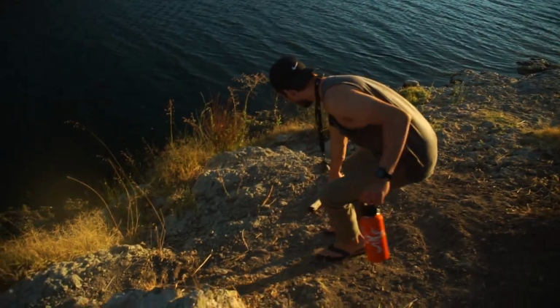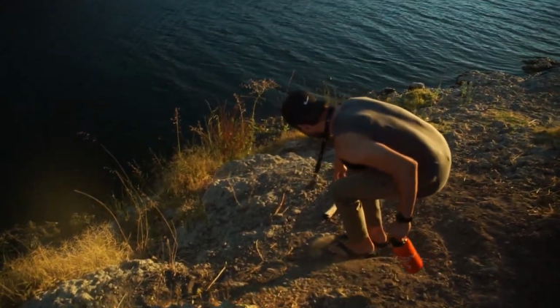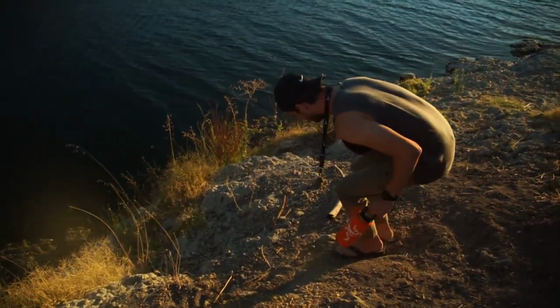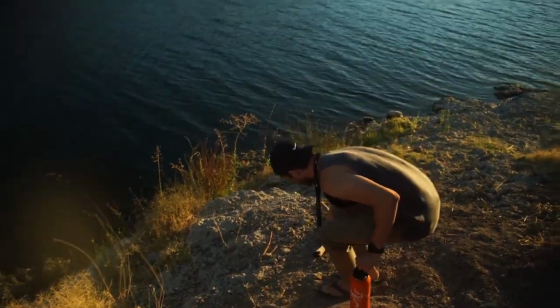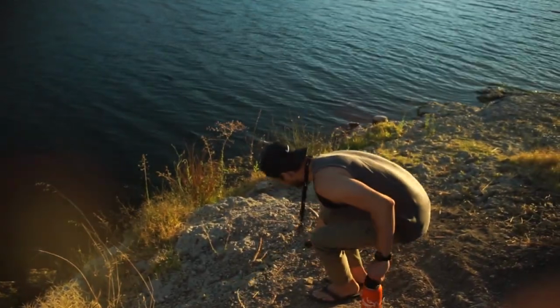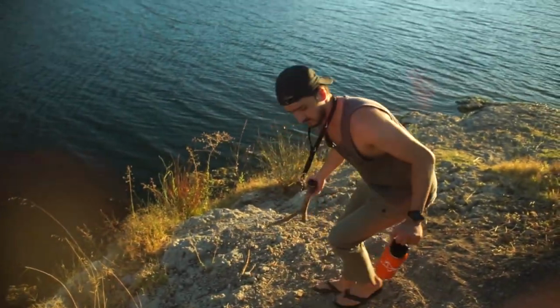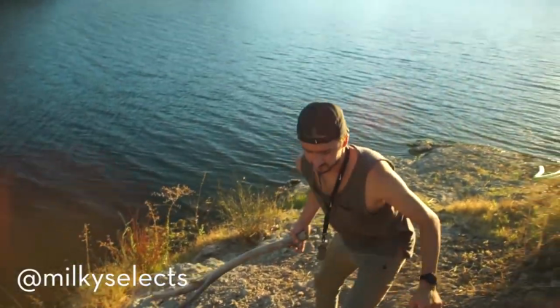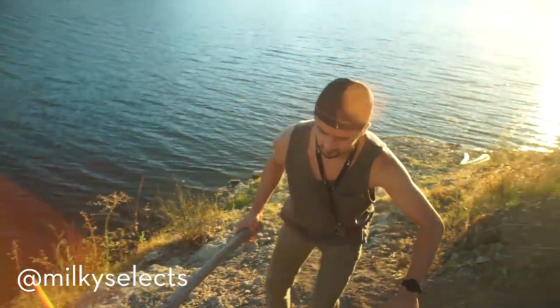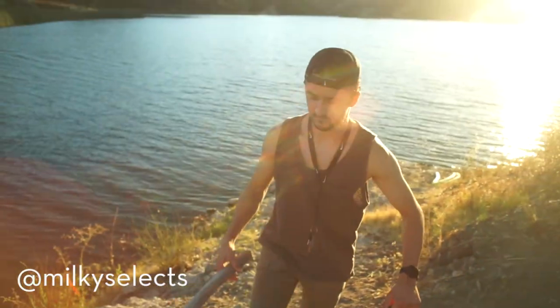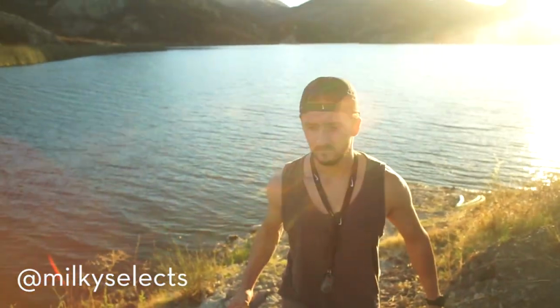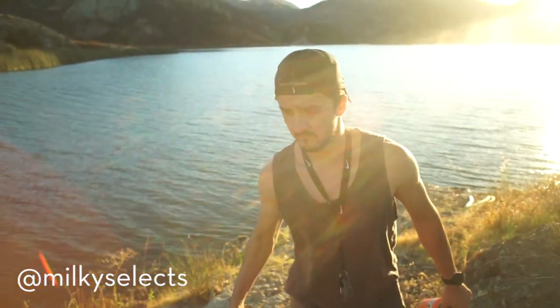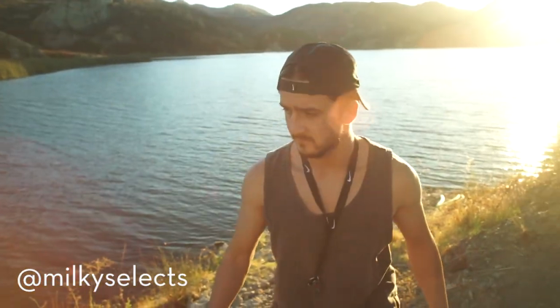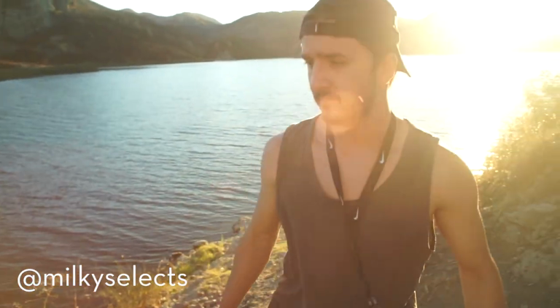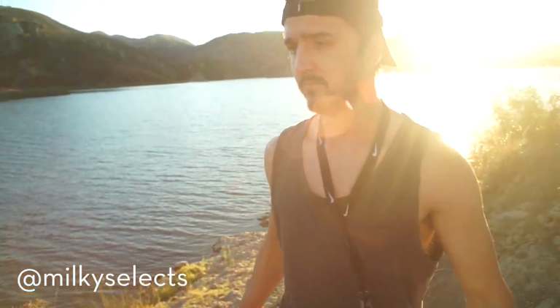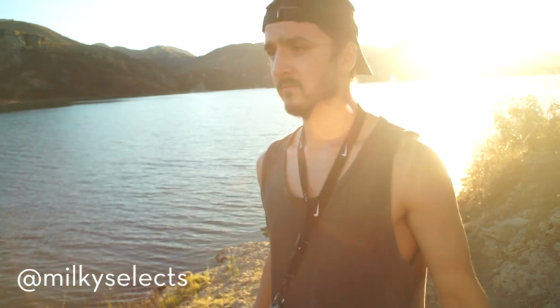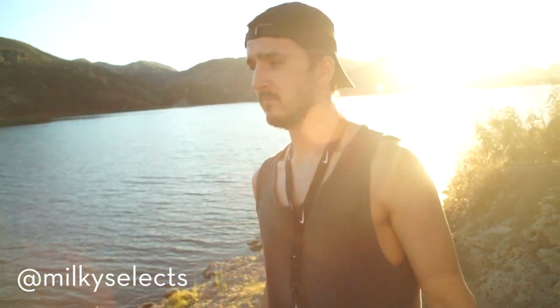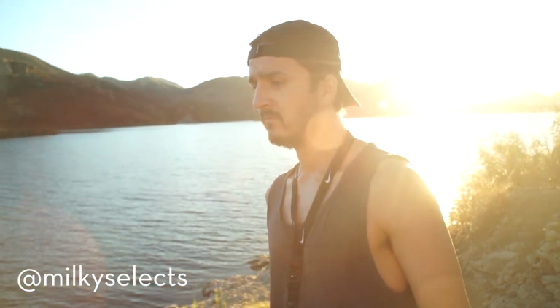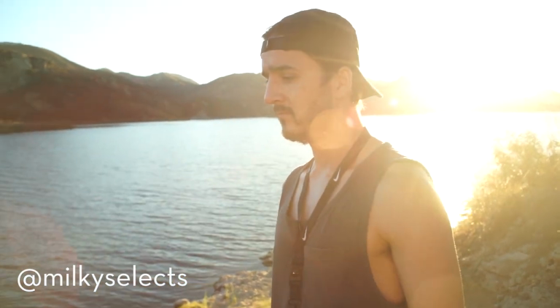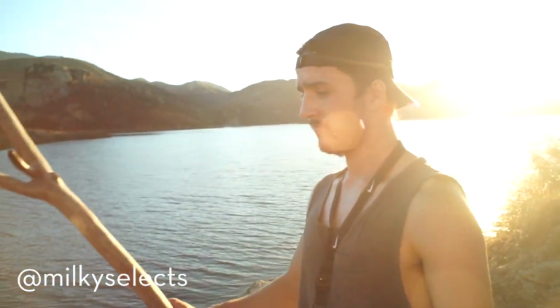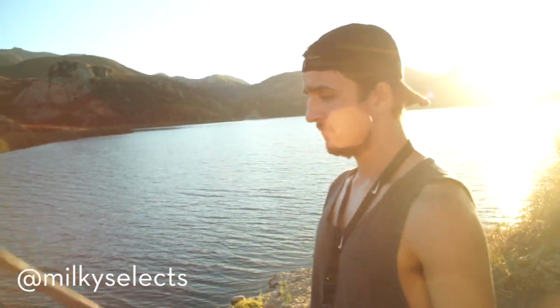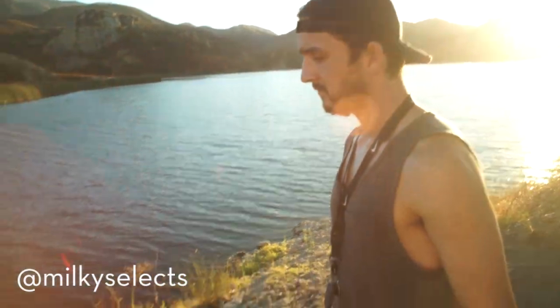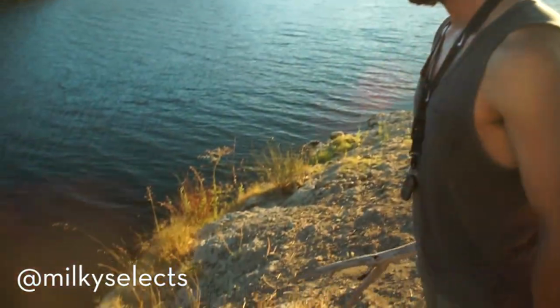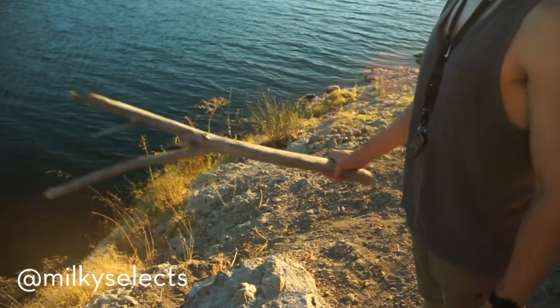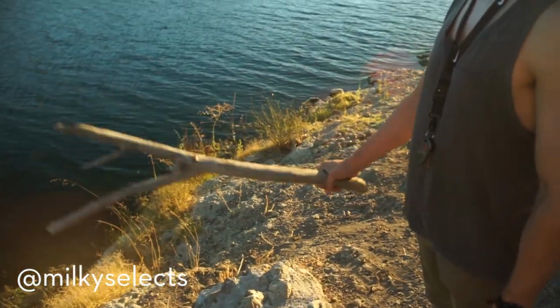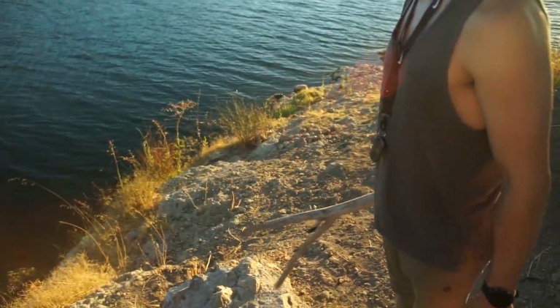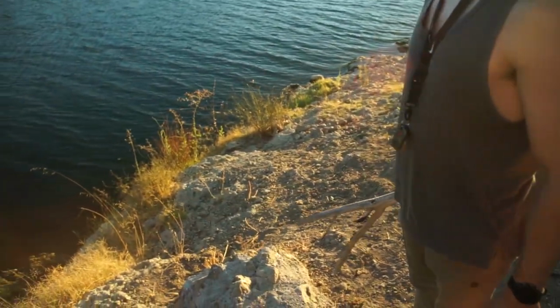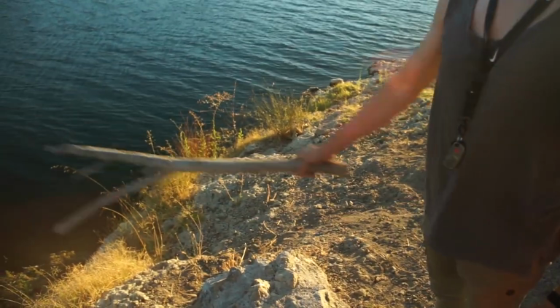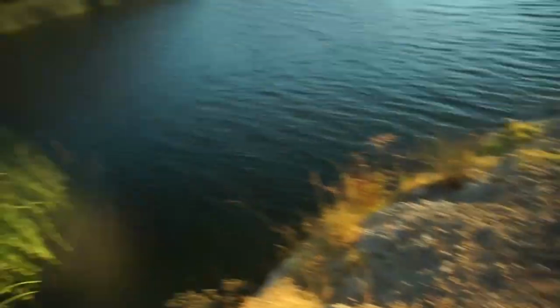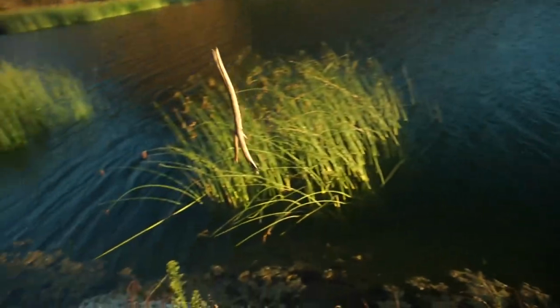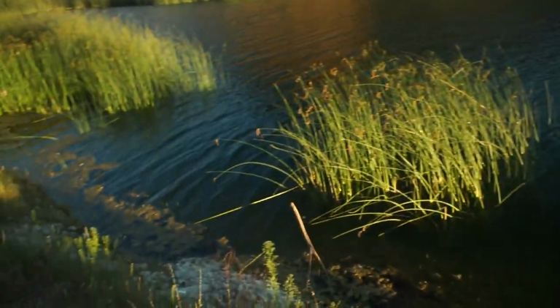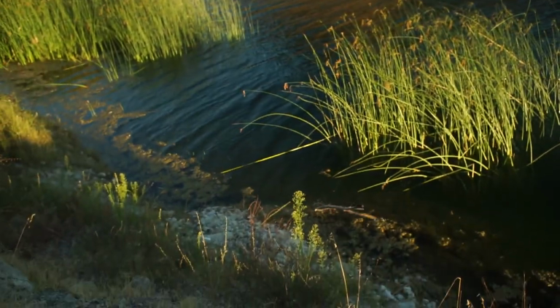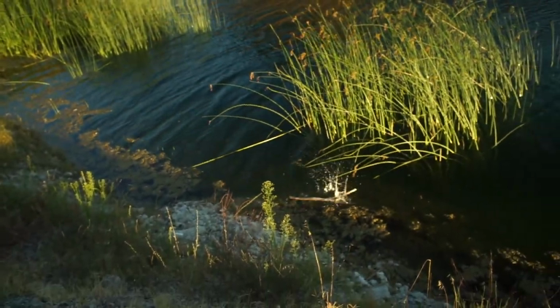You might be wondering who the random dude is — this is my boy Austin, aka Milky Selects. He's a super talented street photographer, you should go check out his stuff.